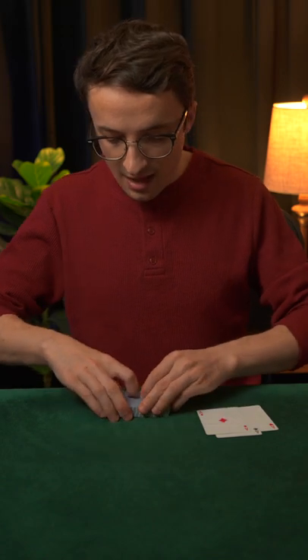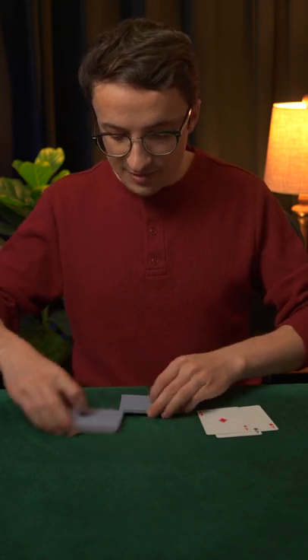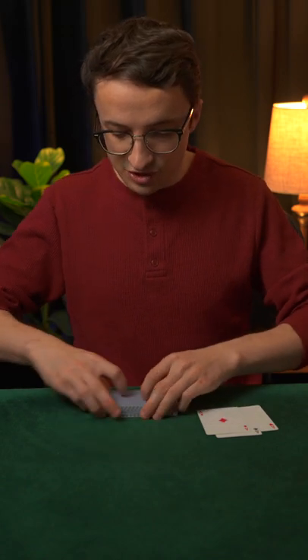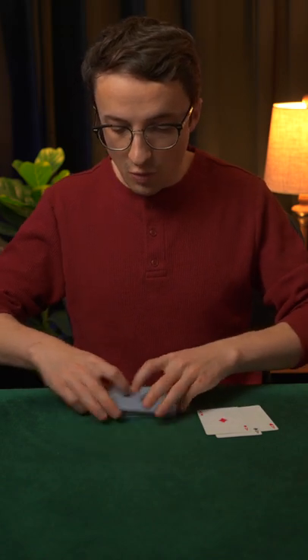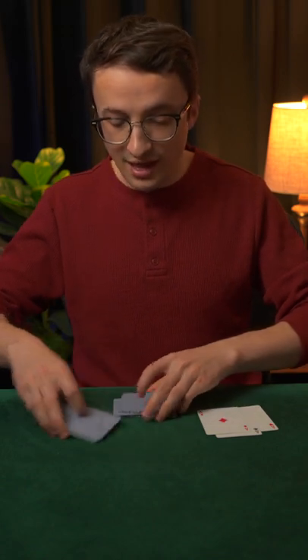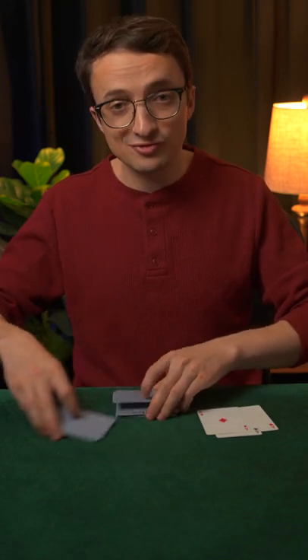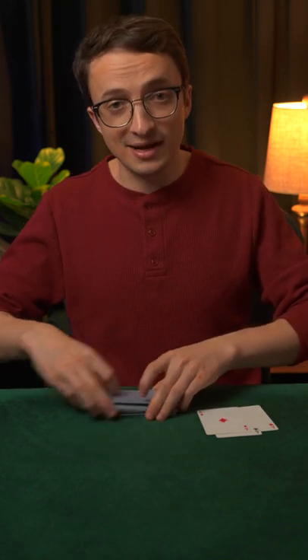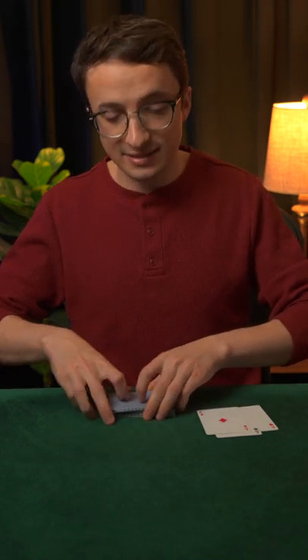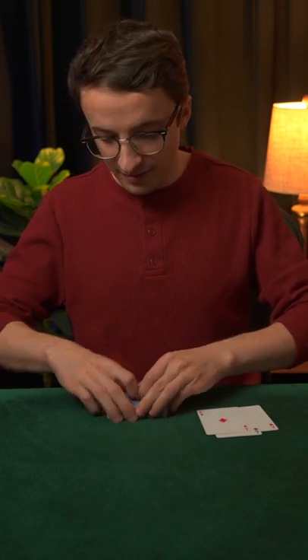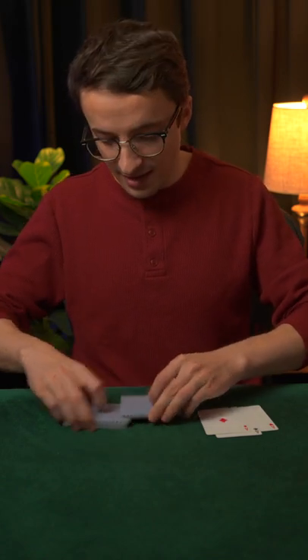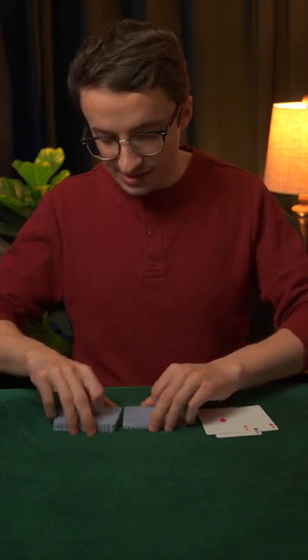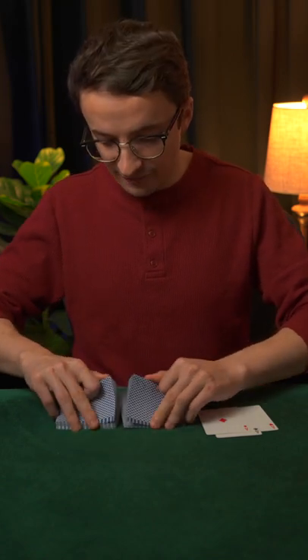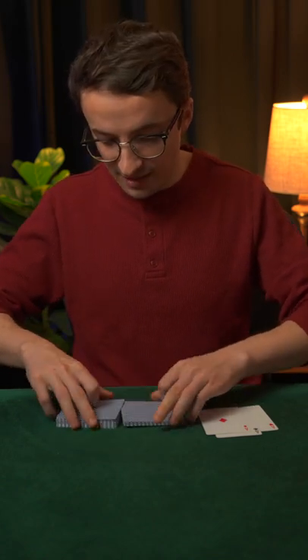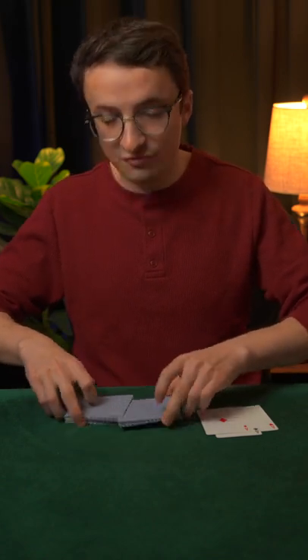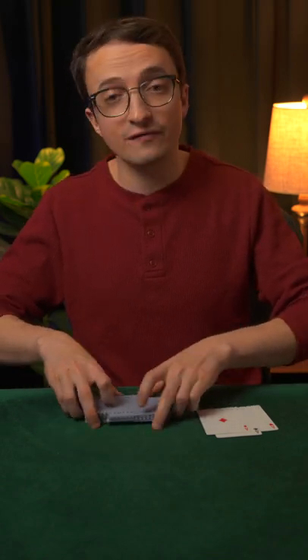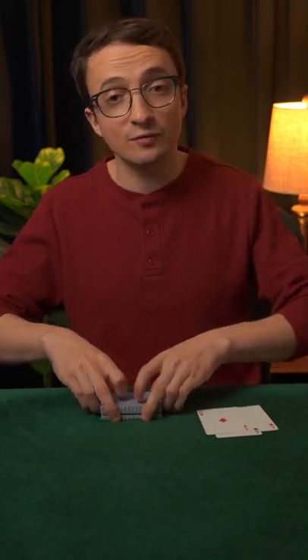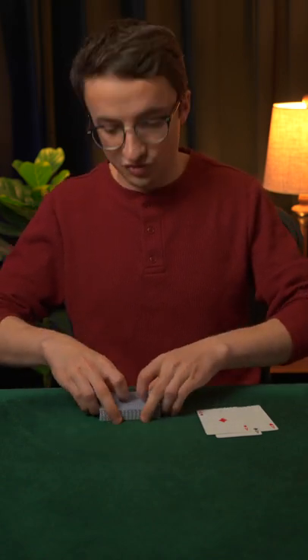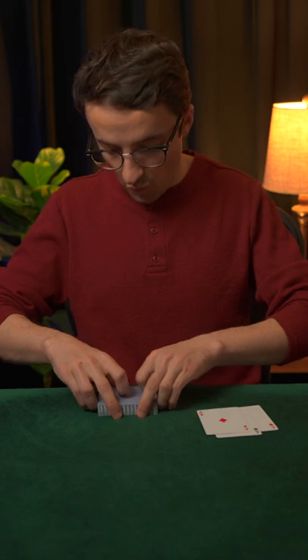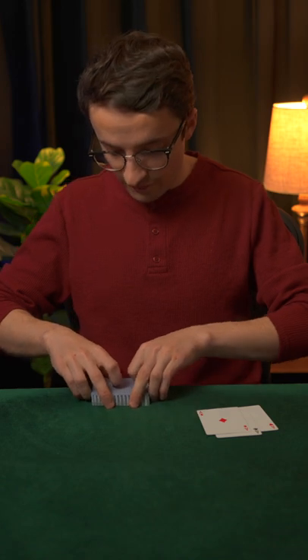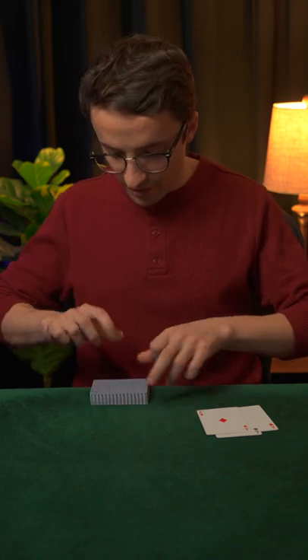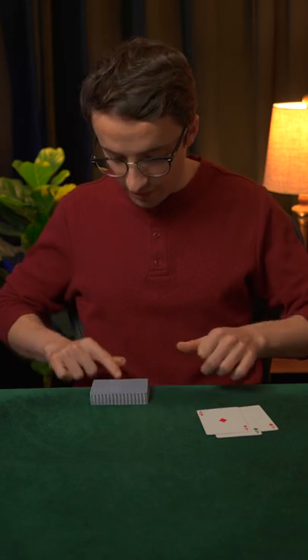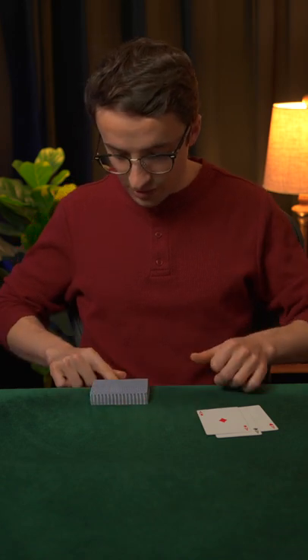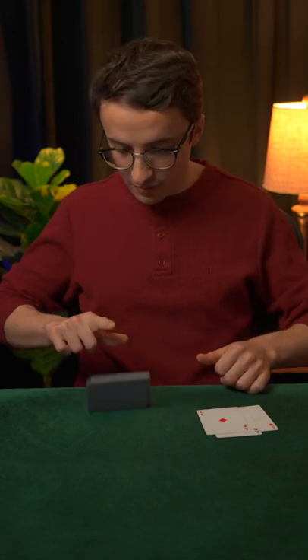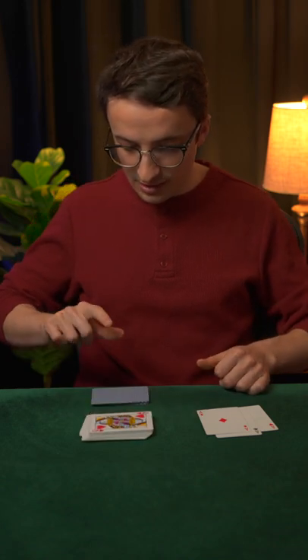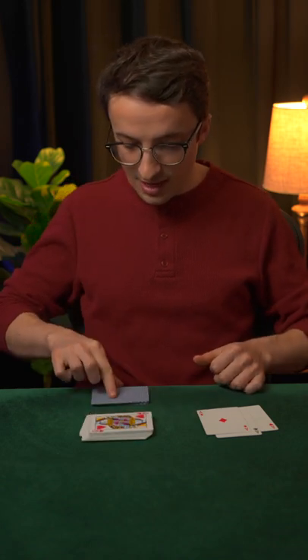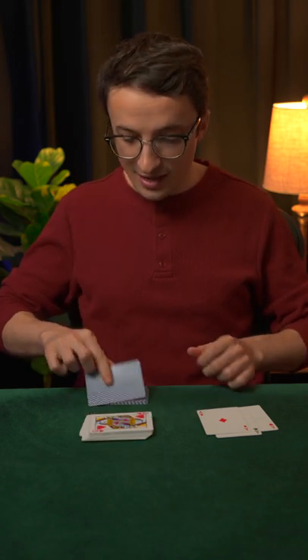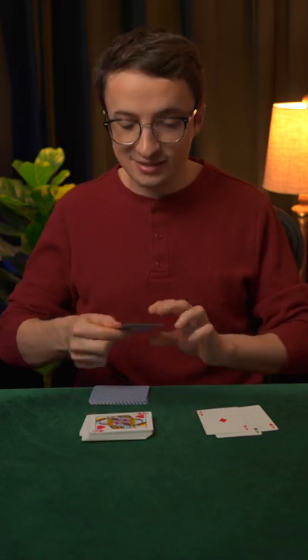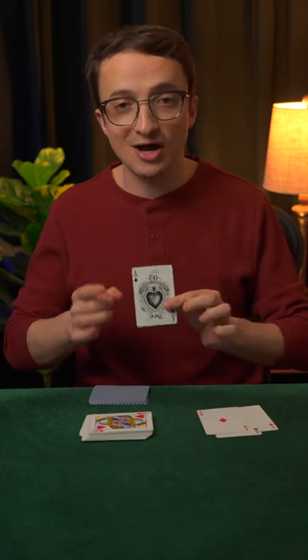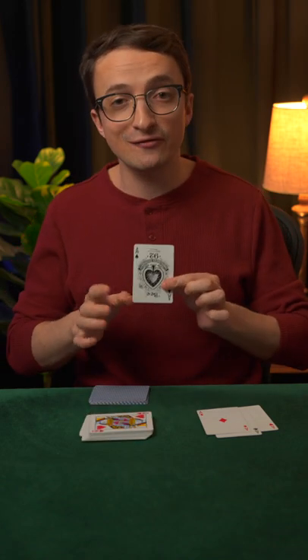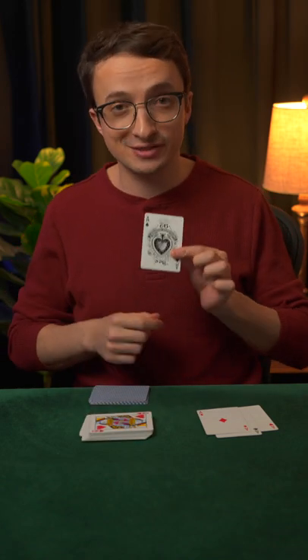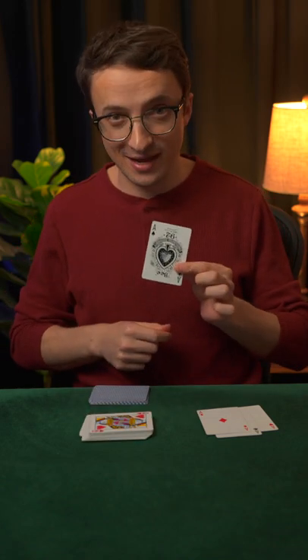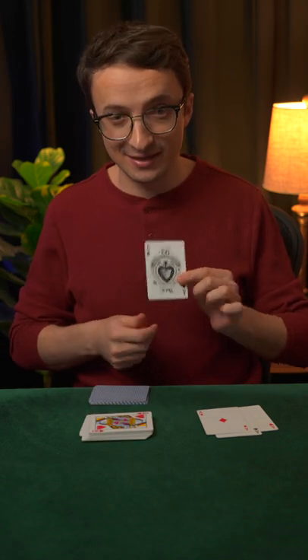This means there's just one ace remaining in the deck — the ace of spades — and I'll try to find it with just one finger. That should be the ace of spades.